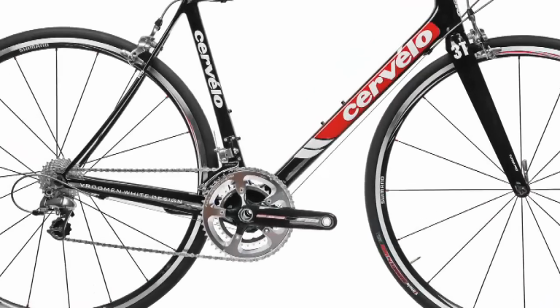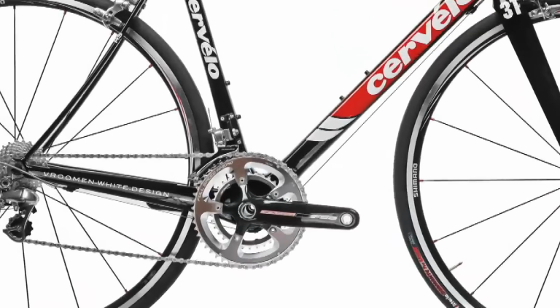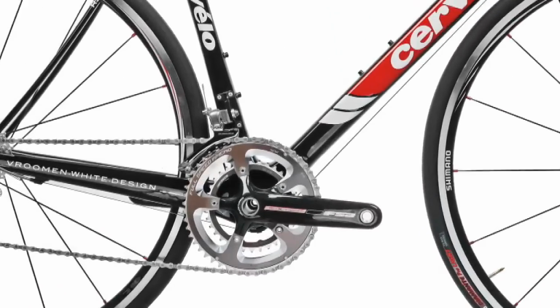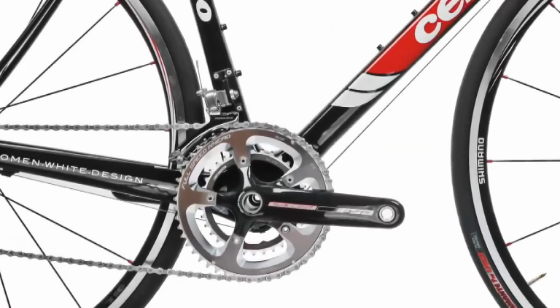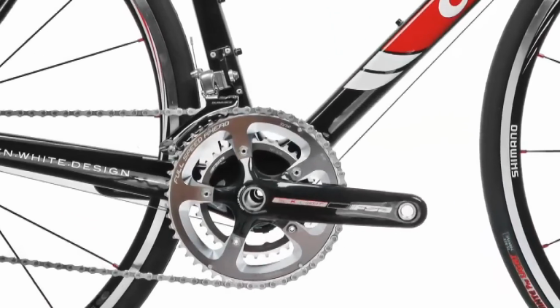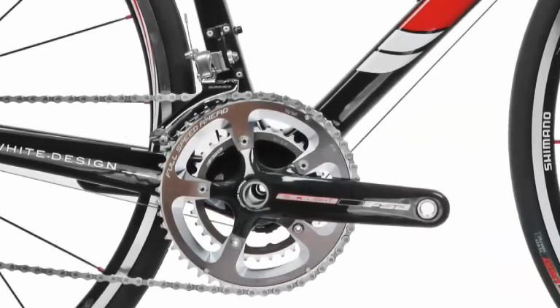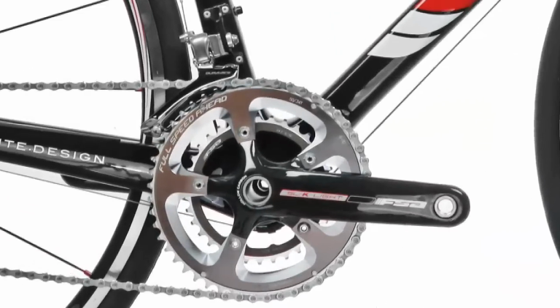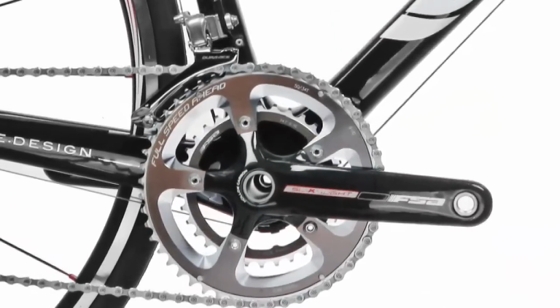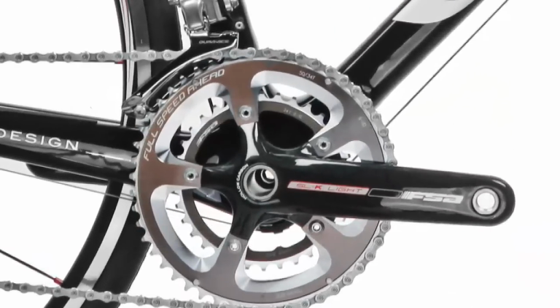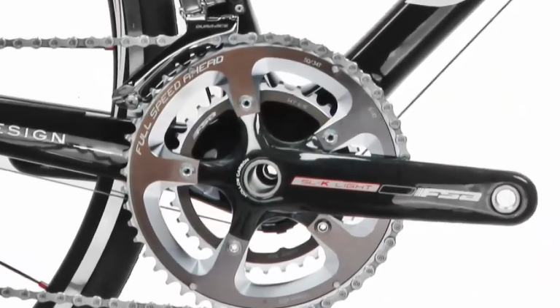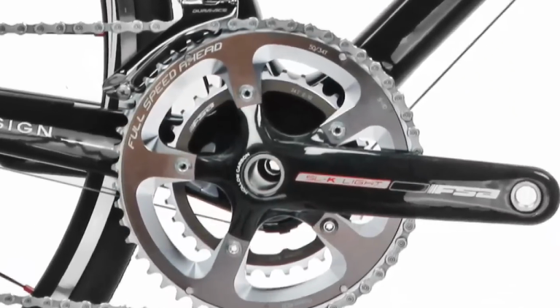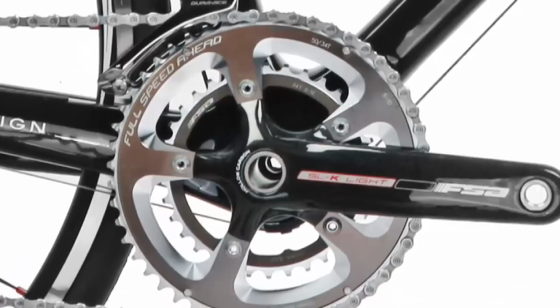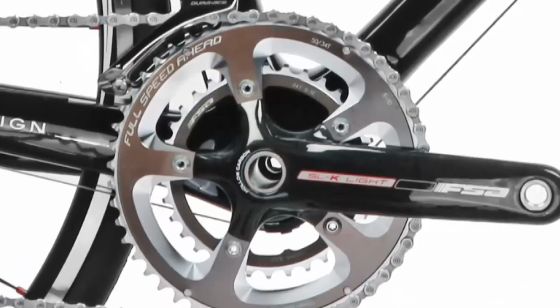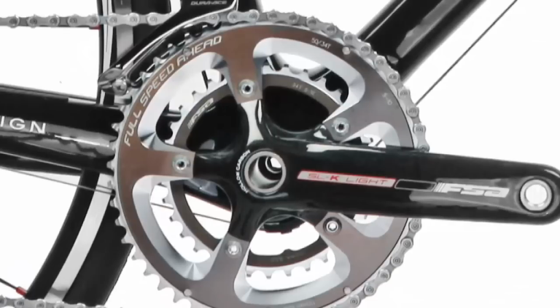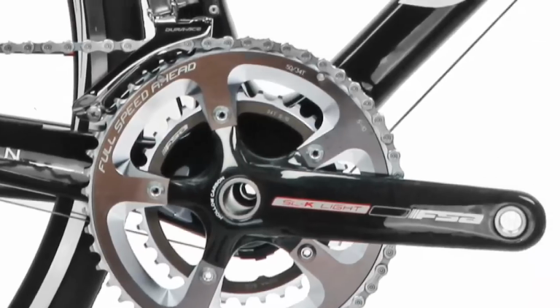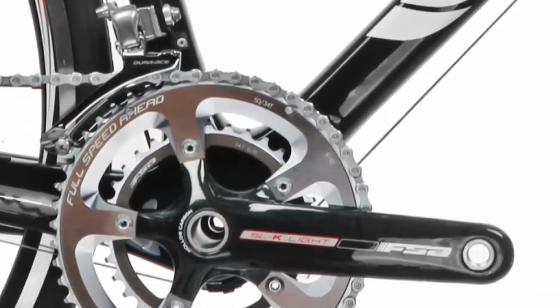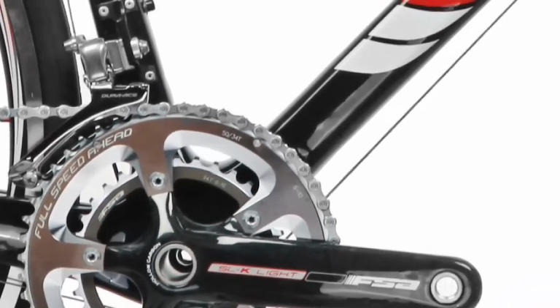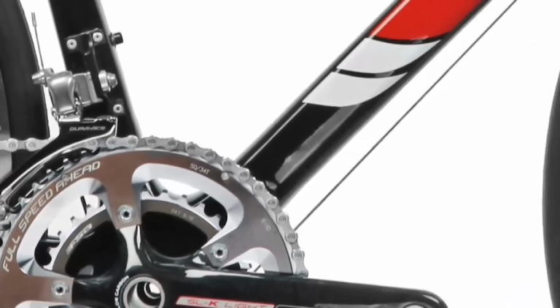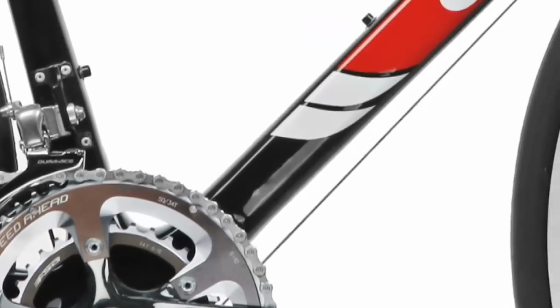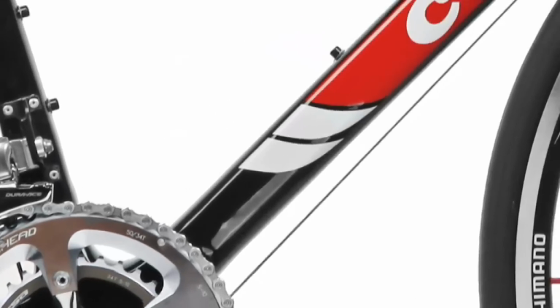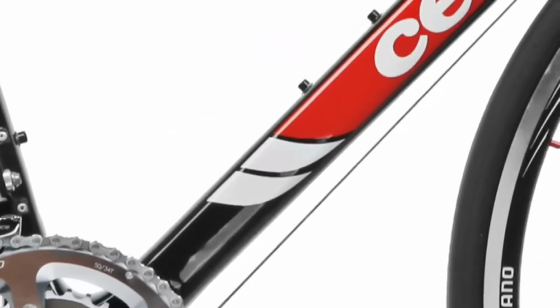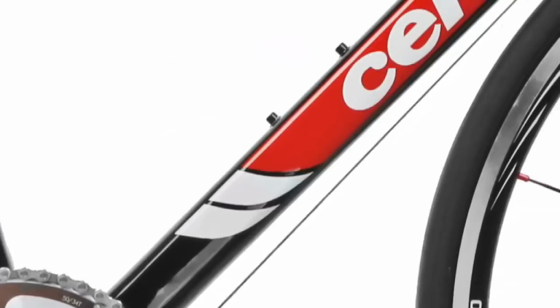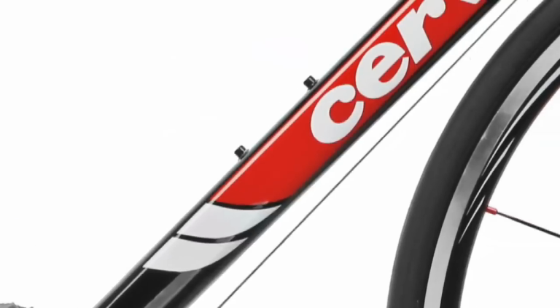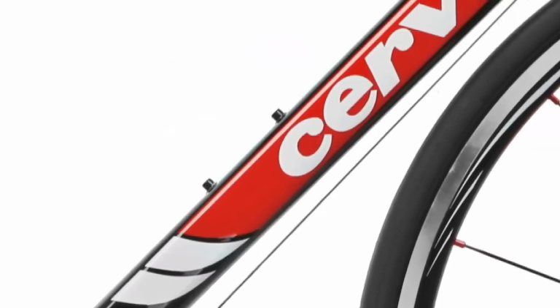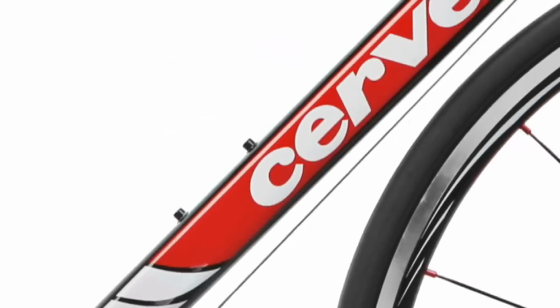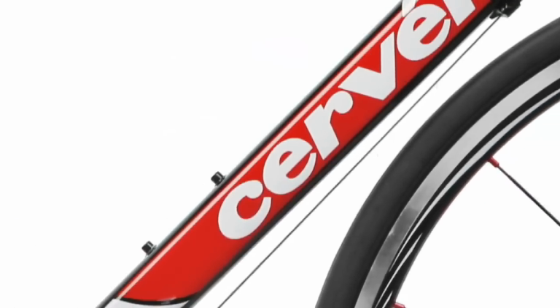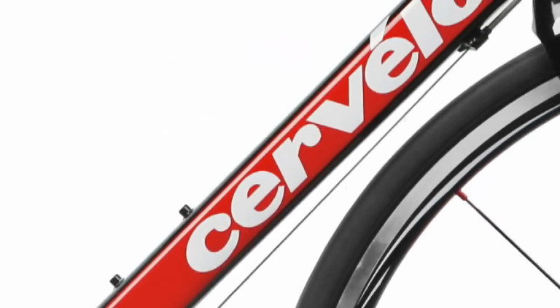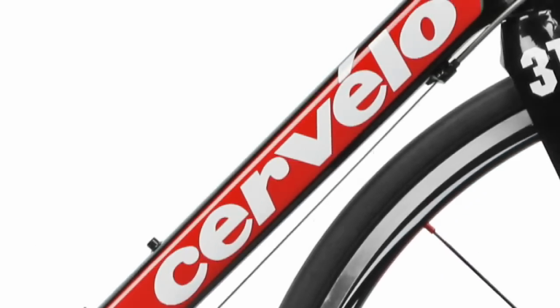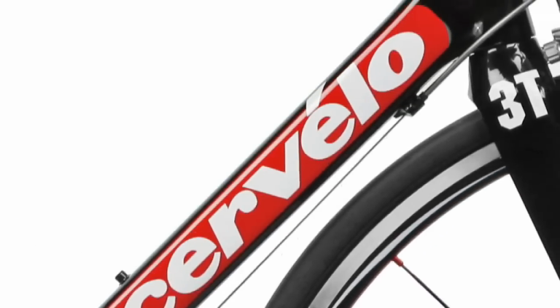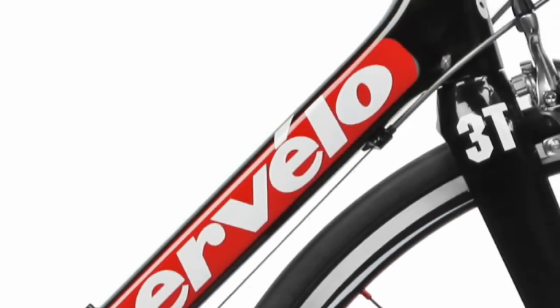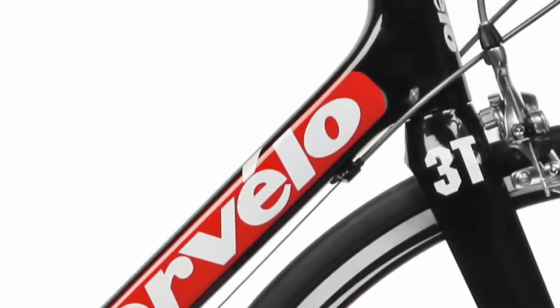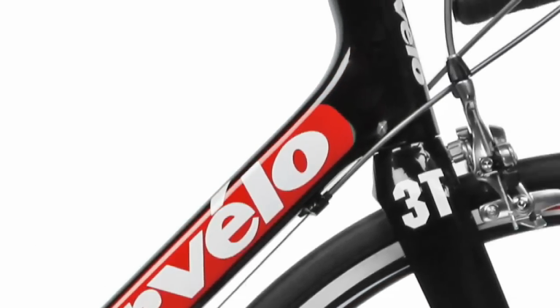Despite structural changes to enhance comfort and fit, the RS retains performance features like an oversized bottom bracket. Also, the RS boasts Cervelo squoval tubing along the entire downtube and chainstays where torsional force is greatest.